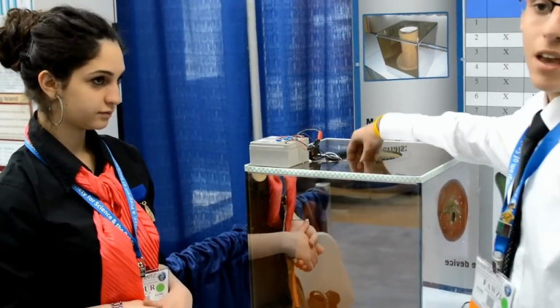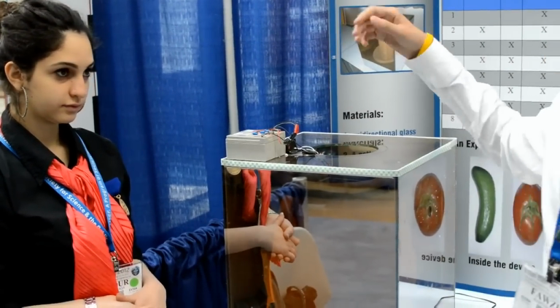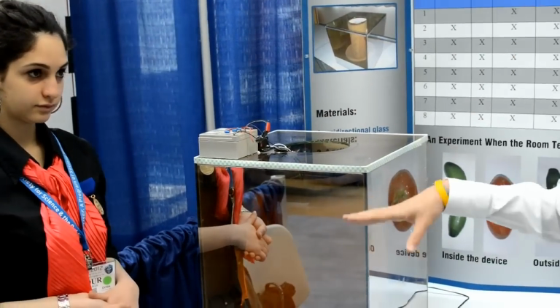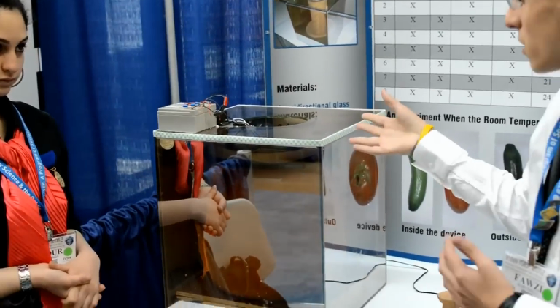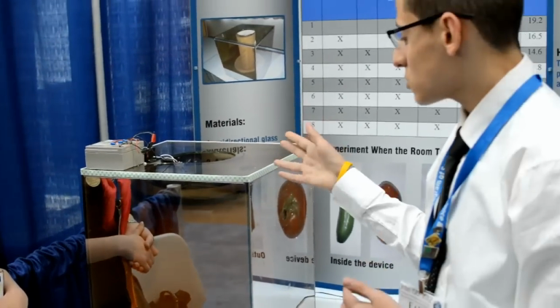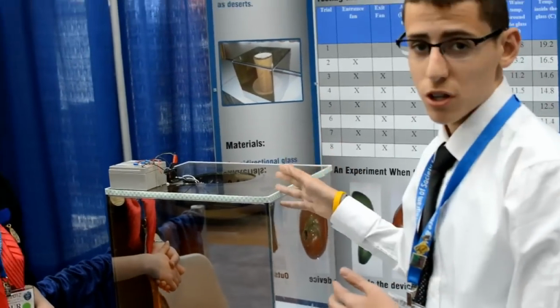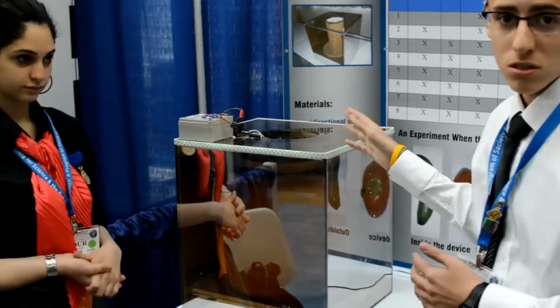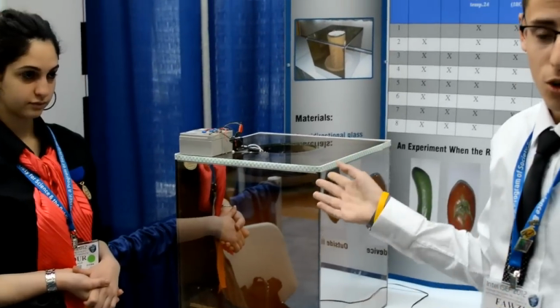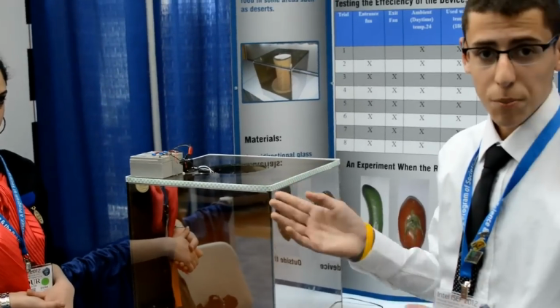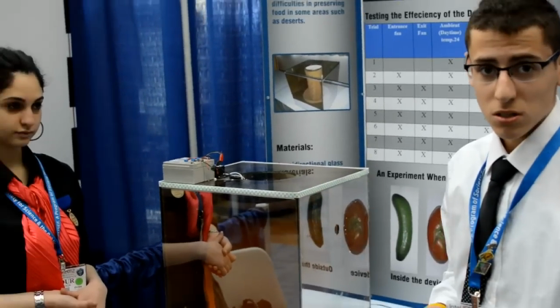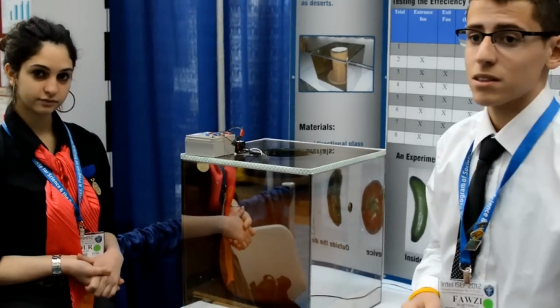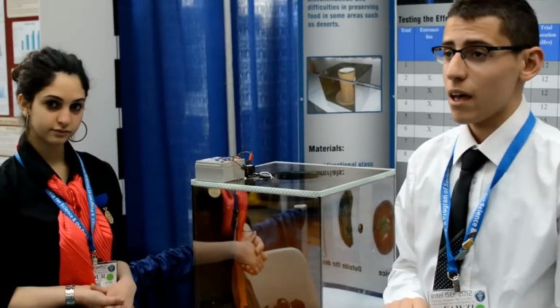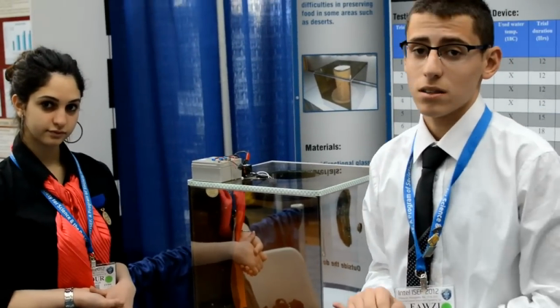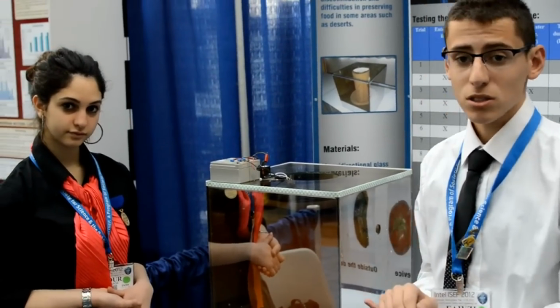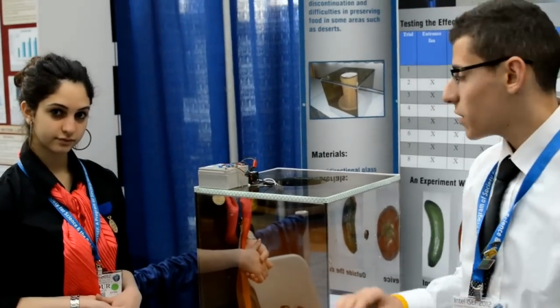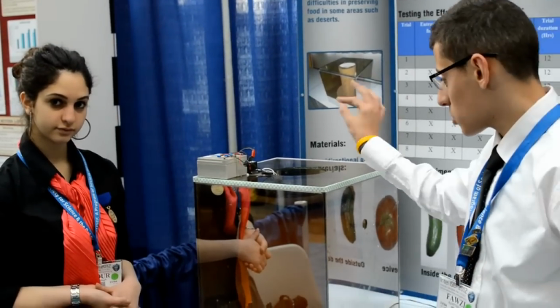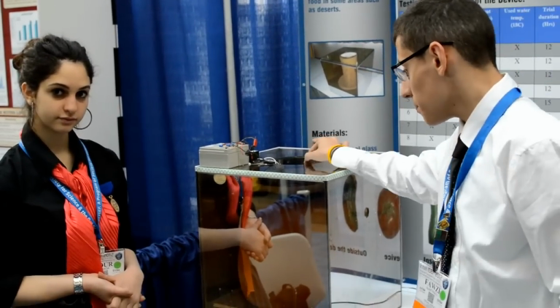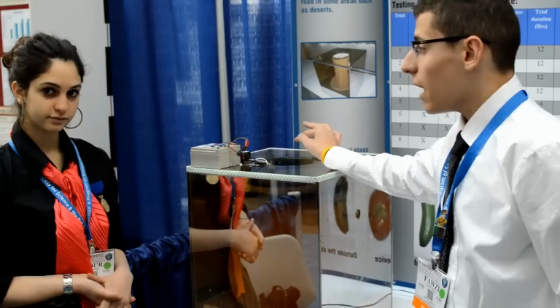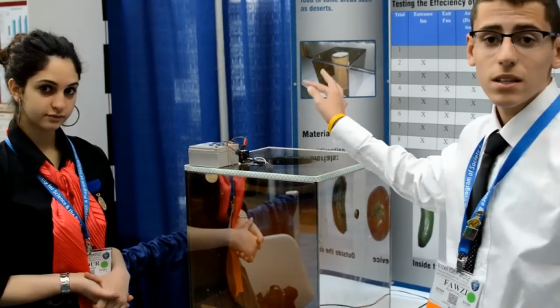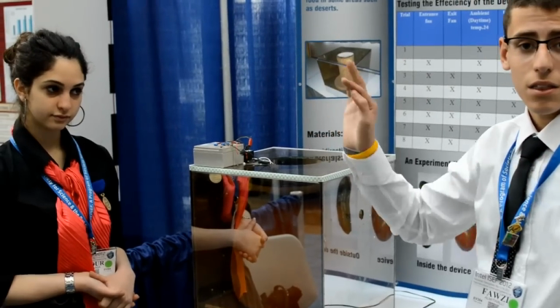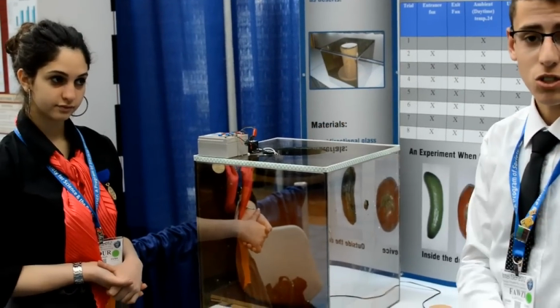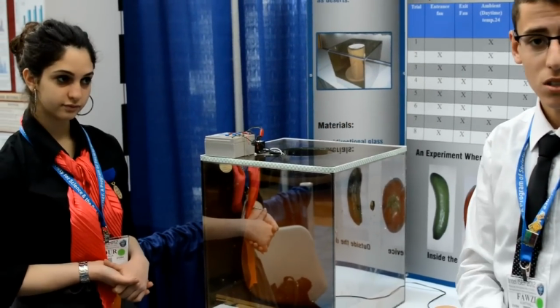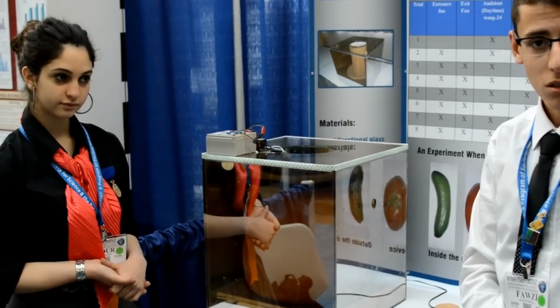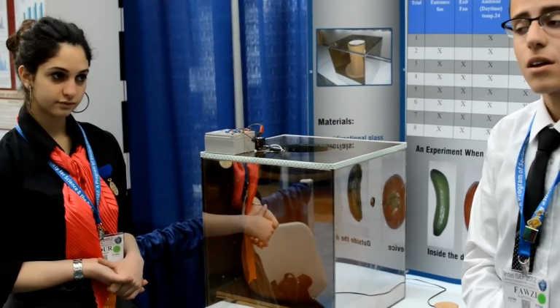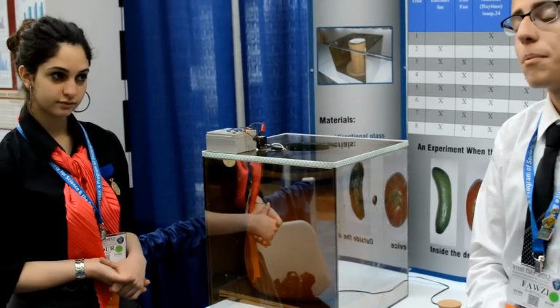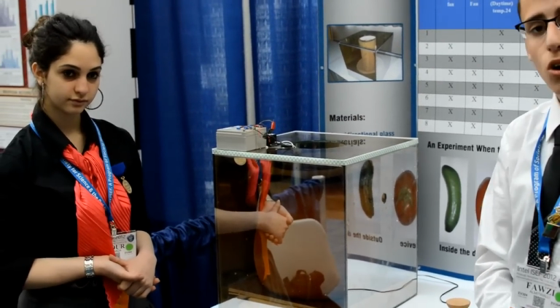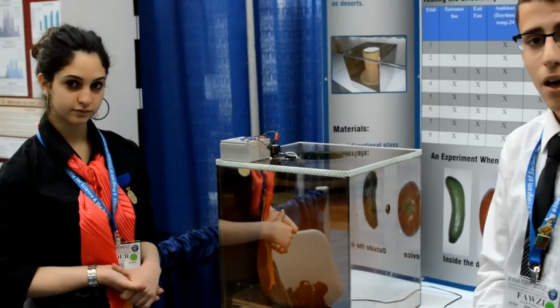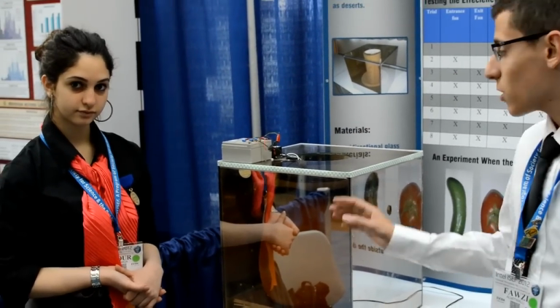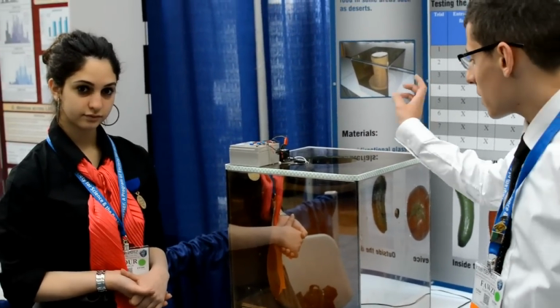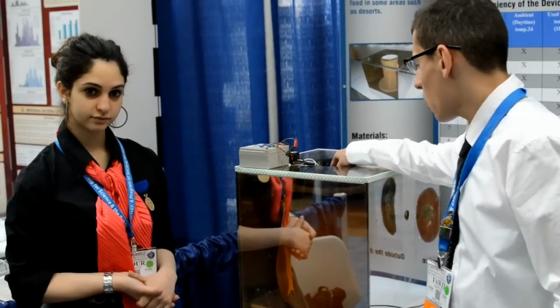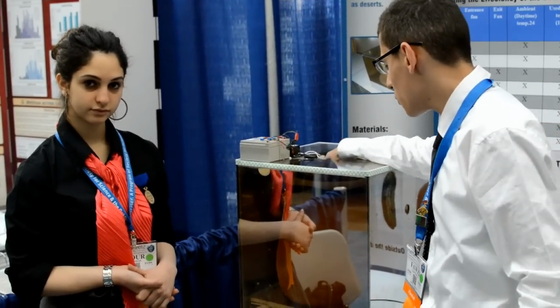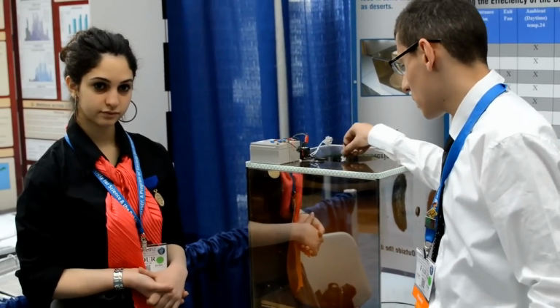The device has two functions: the cooling process that depends on the pottery, and the sterilizing one that depends on the use of UV.